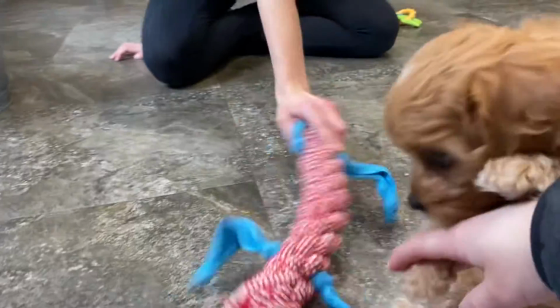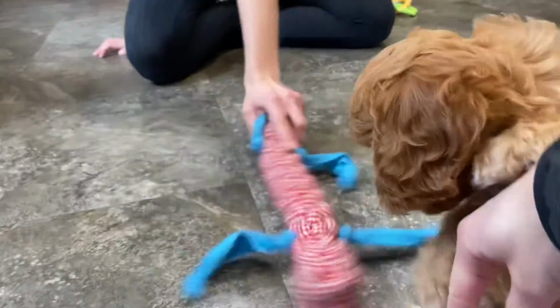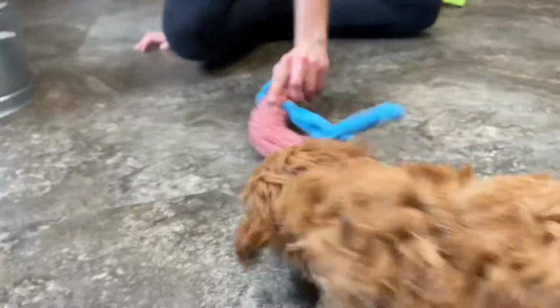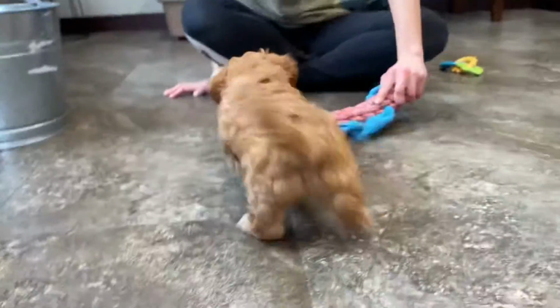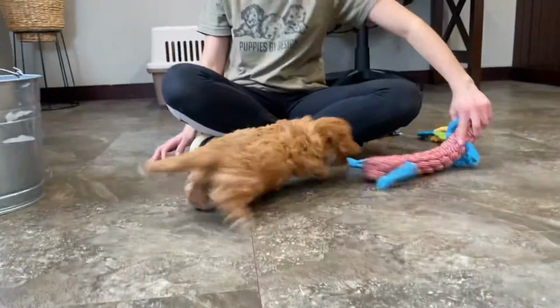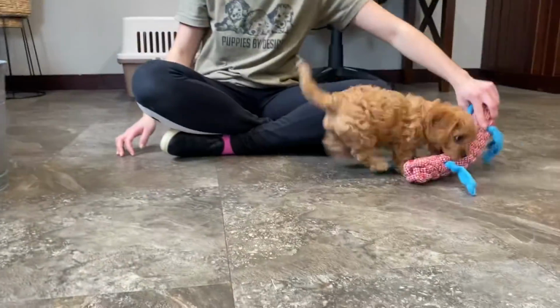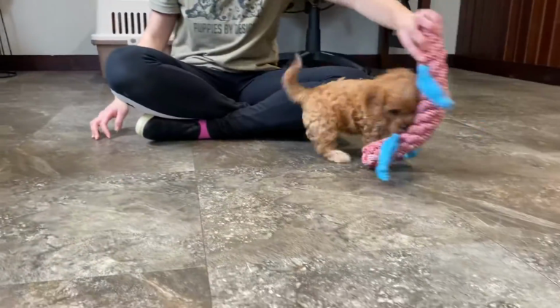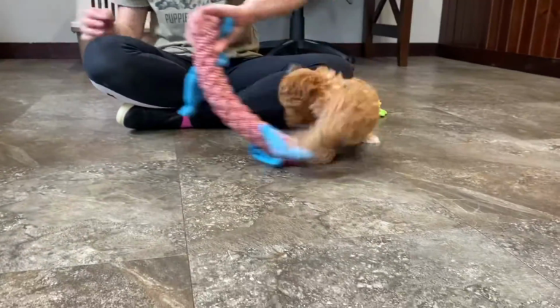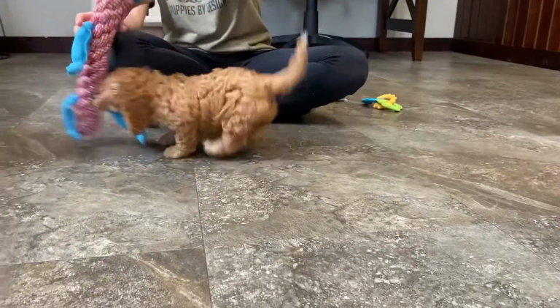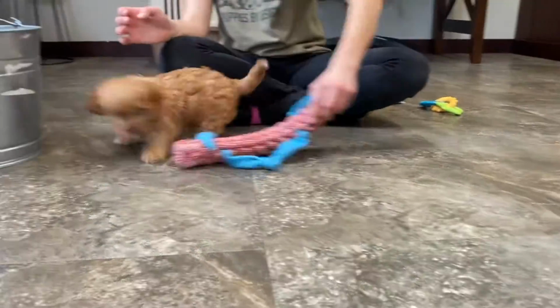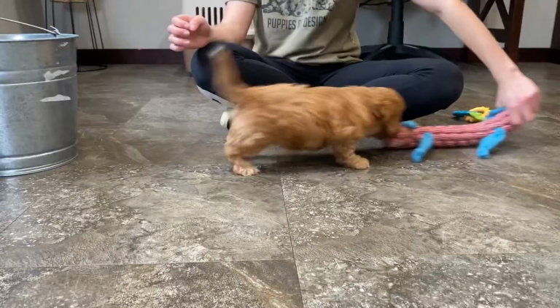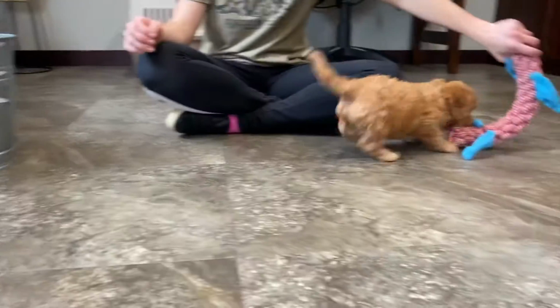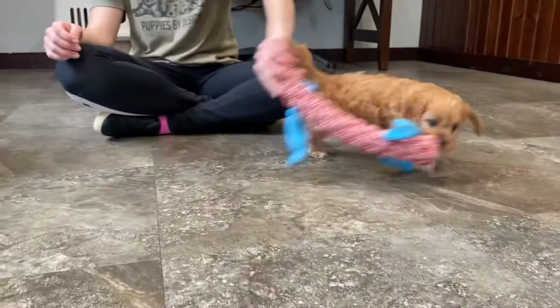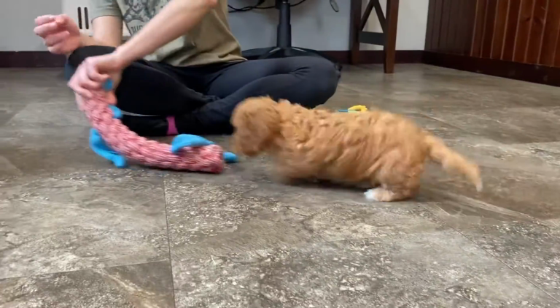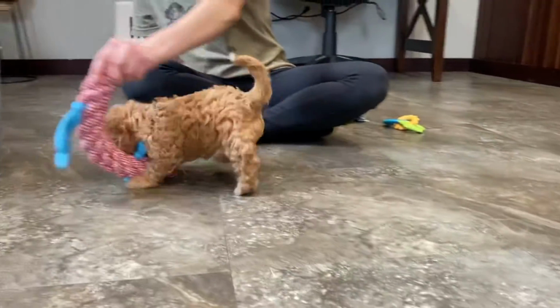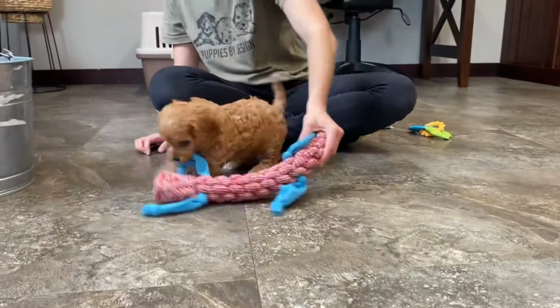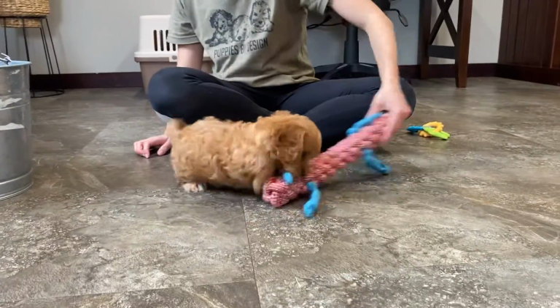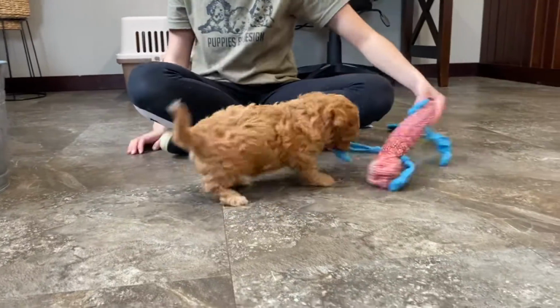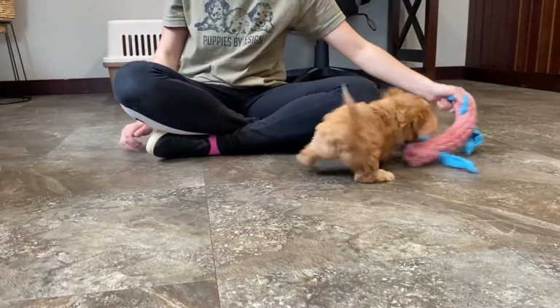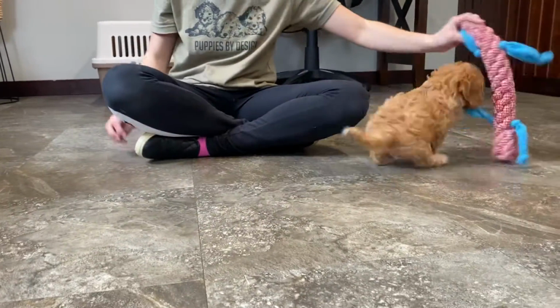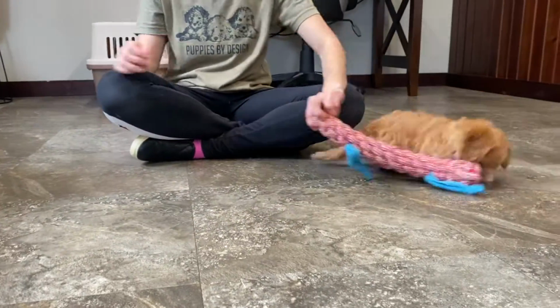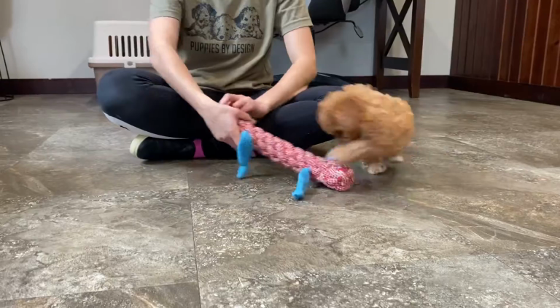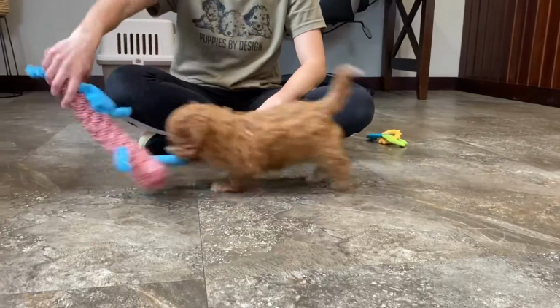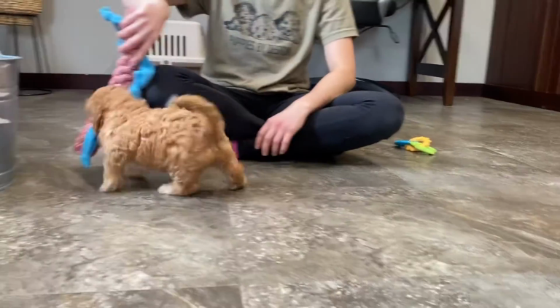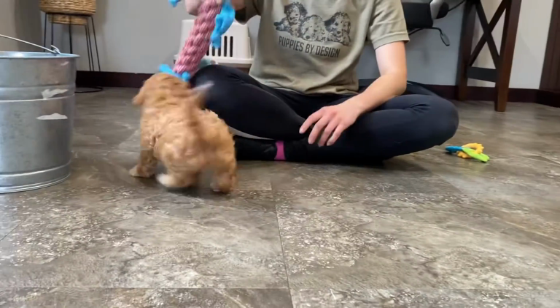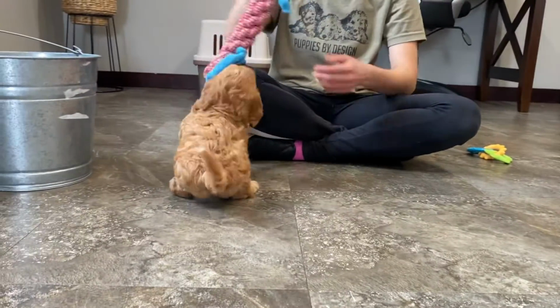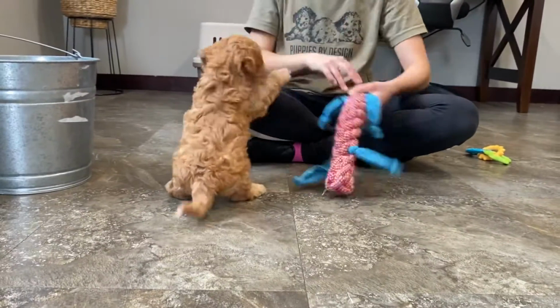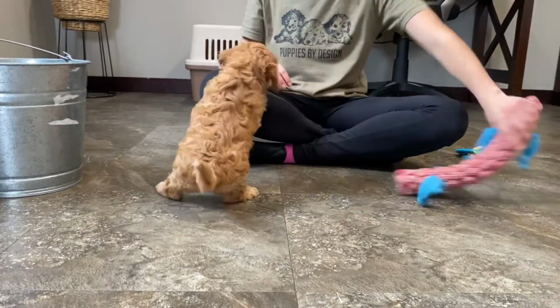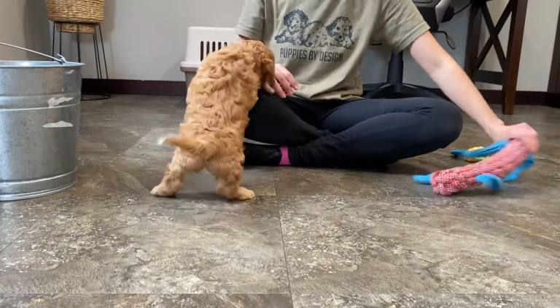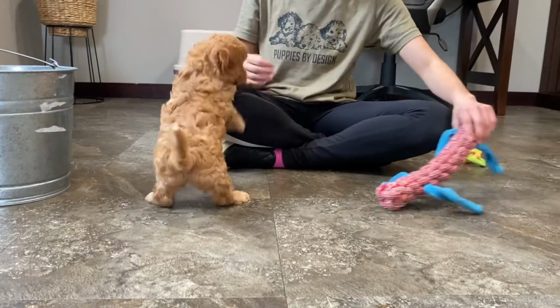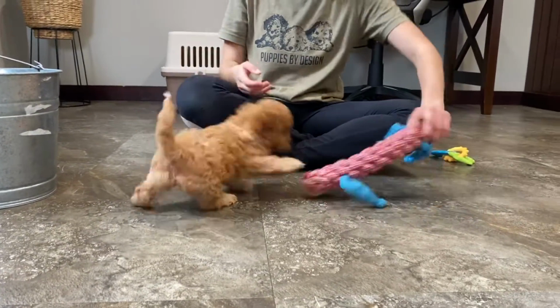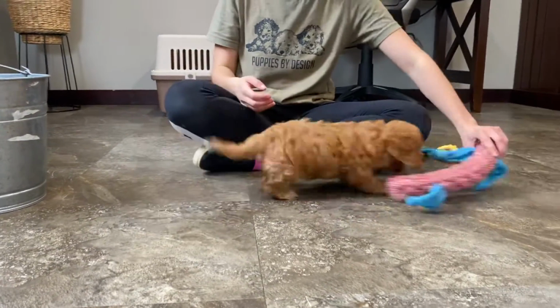Hi, you want to go play? She was born February 1st and she'll be ready to go around April 12th, April 11th, sometime that week. She's been to the vet and checked out perfectly and she'll arrive up to date on her vaccinations and she's microchipped.